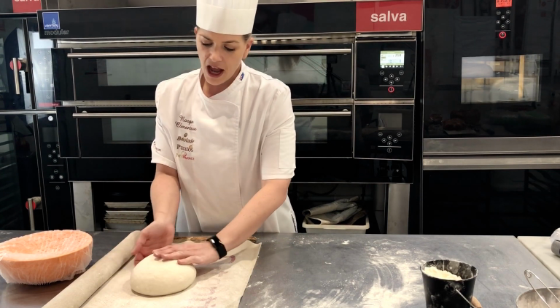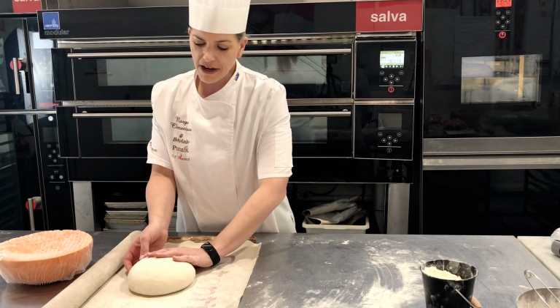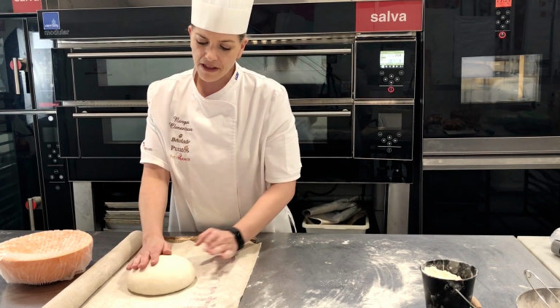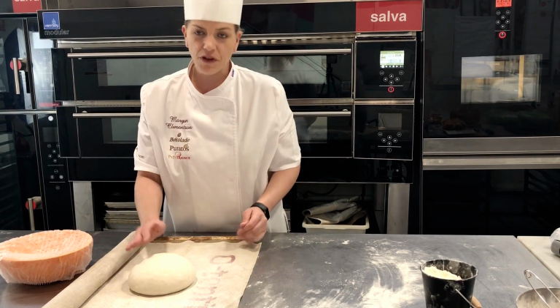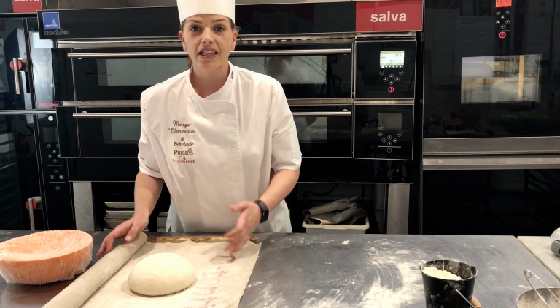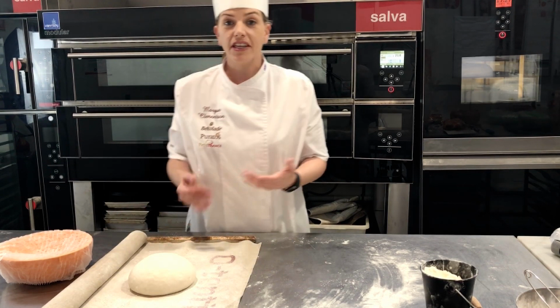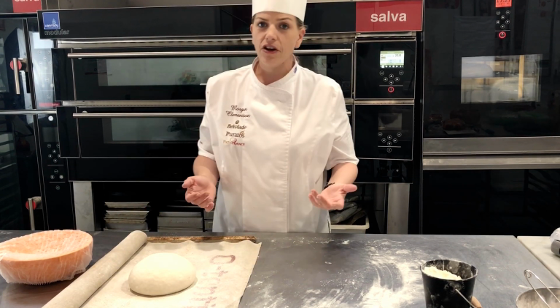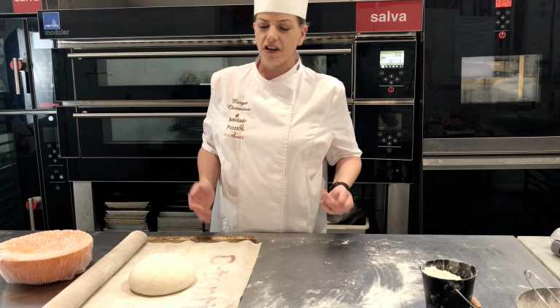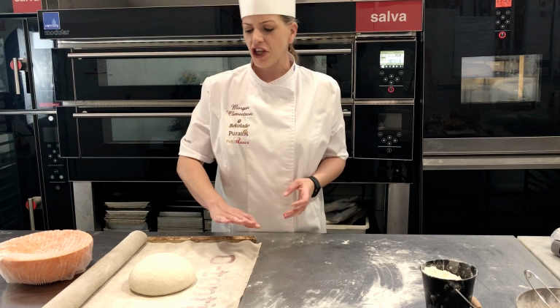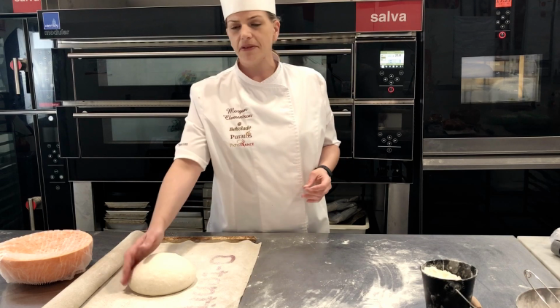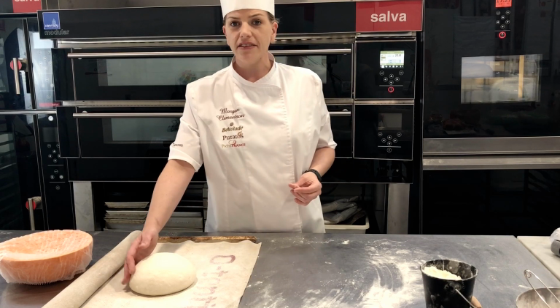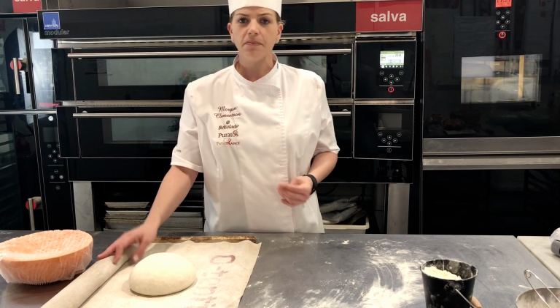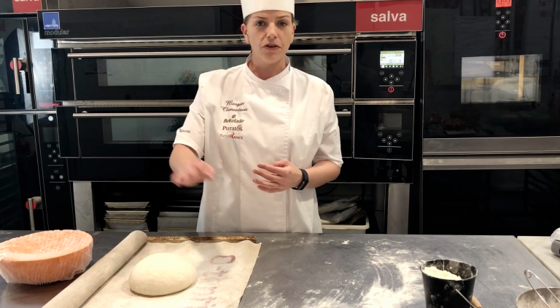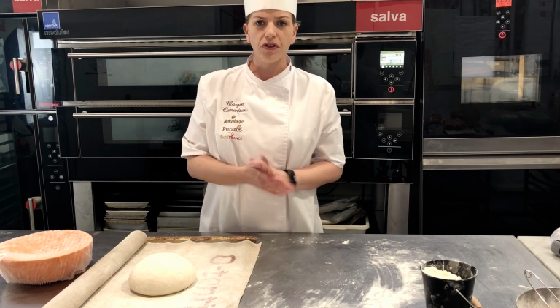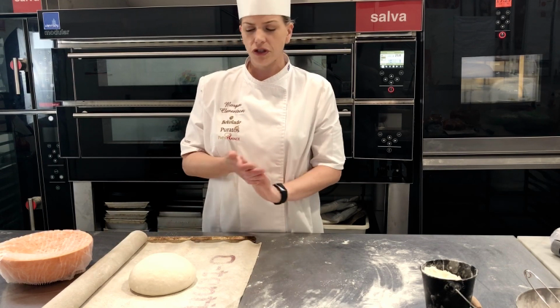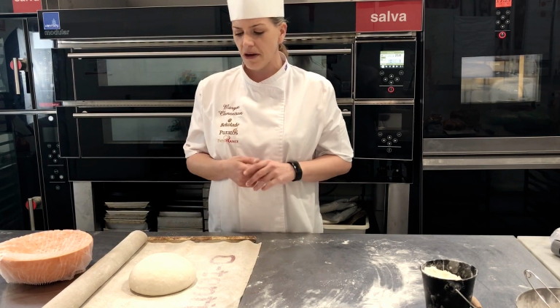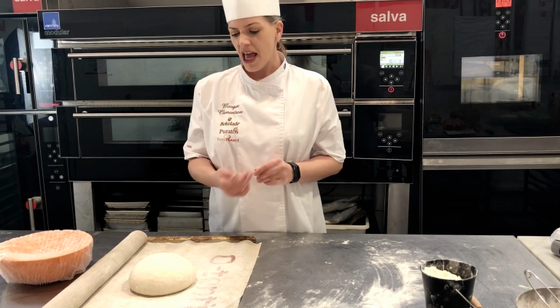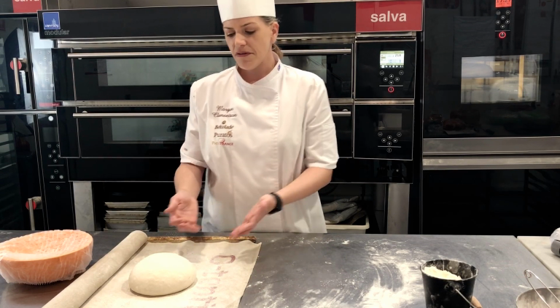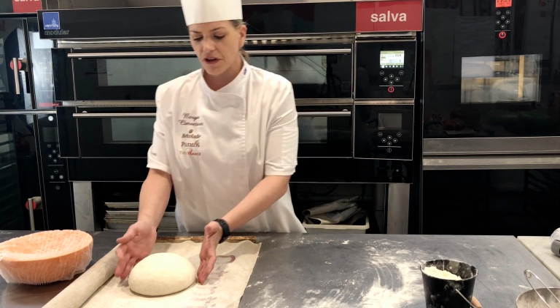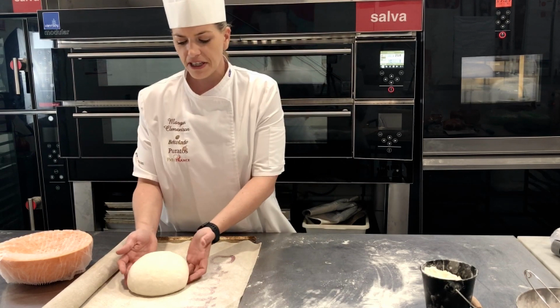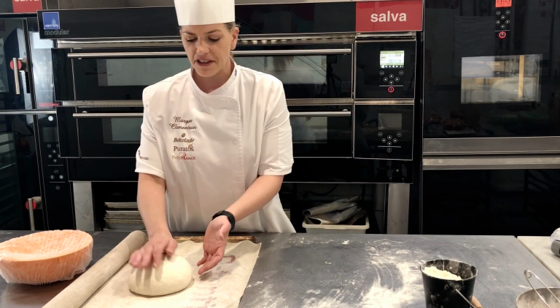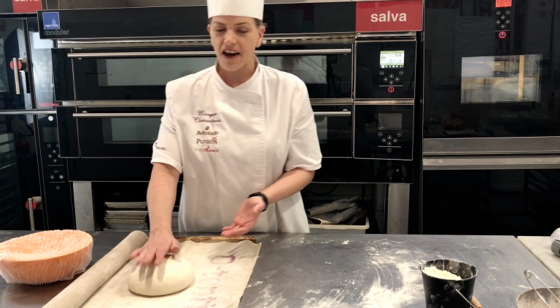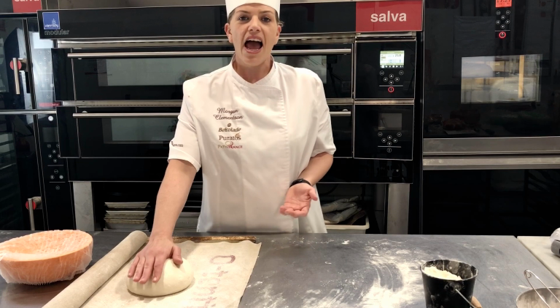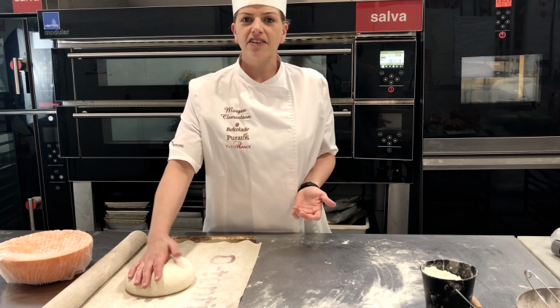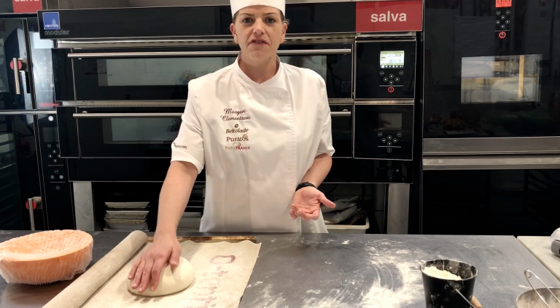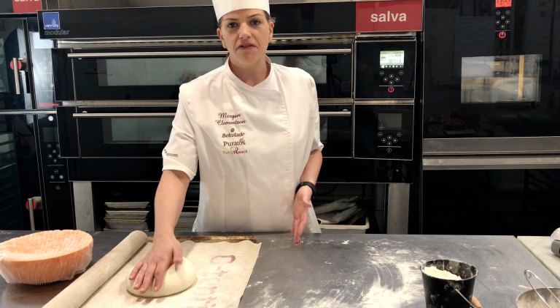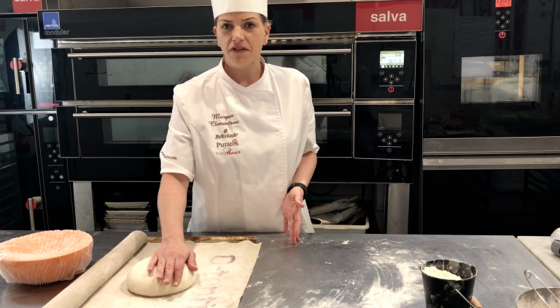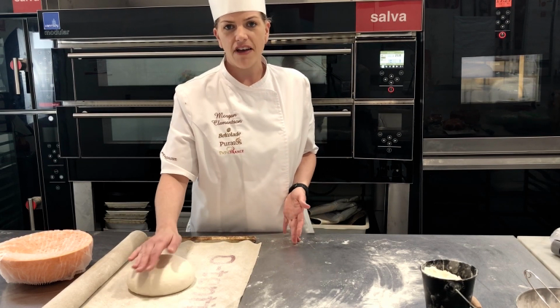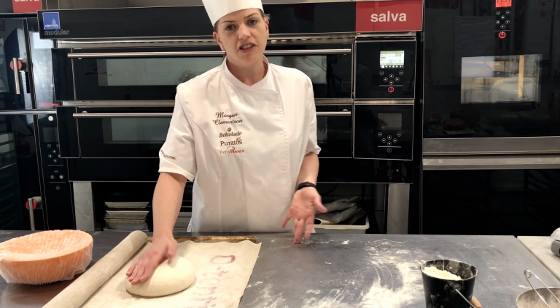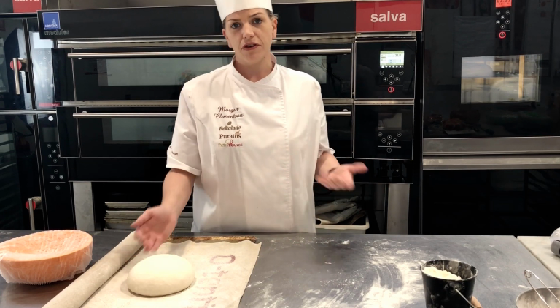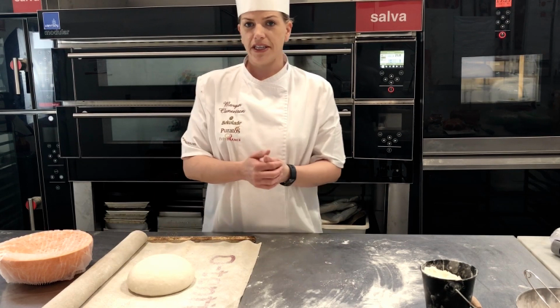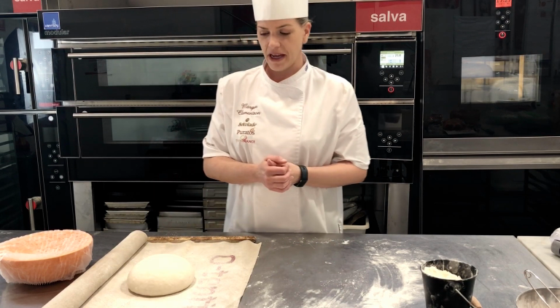I recommend that if you are going to leave it overnight, put some plastic before you put the couche on top. However, you can also leave this outside for around four to five hours before it's ready to bake.